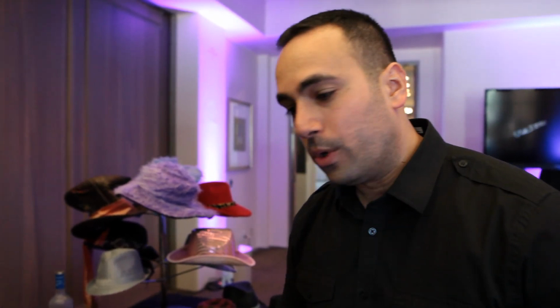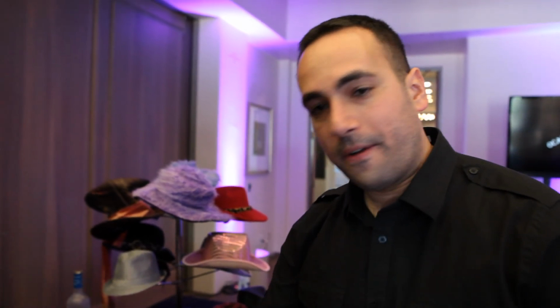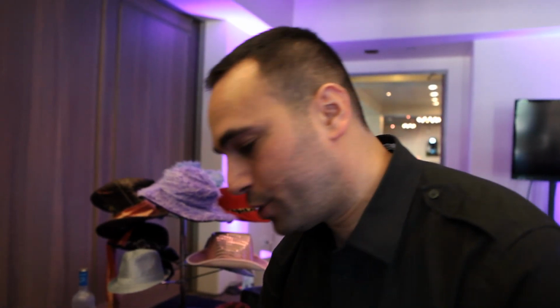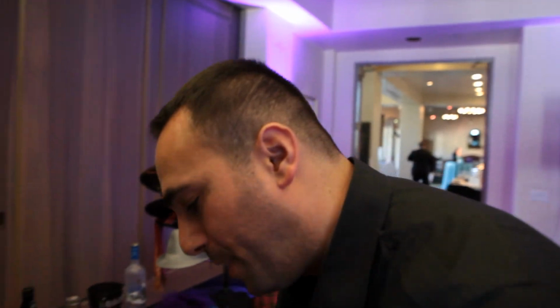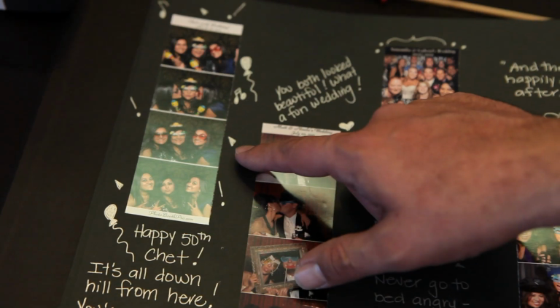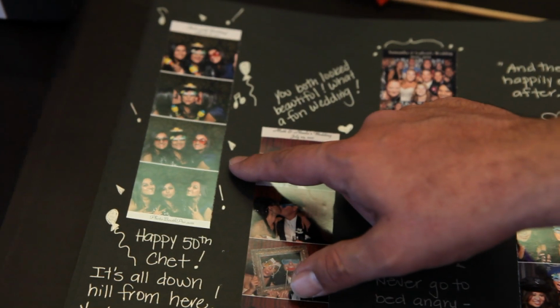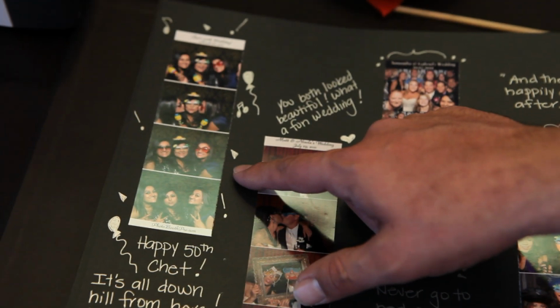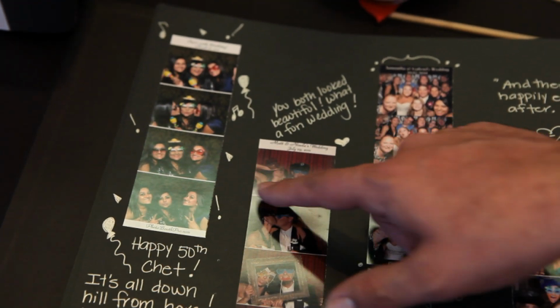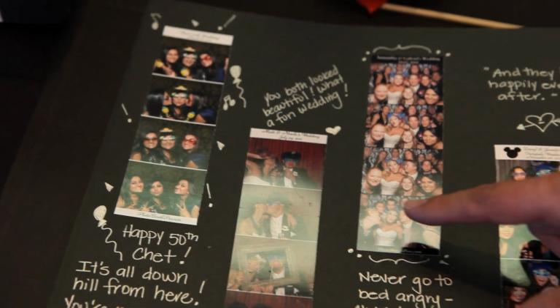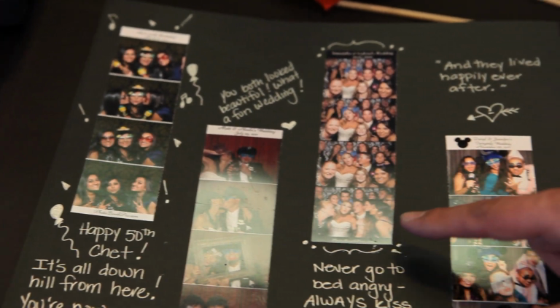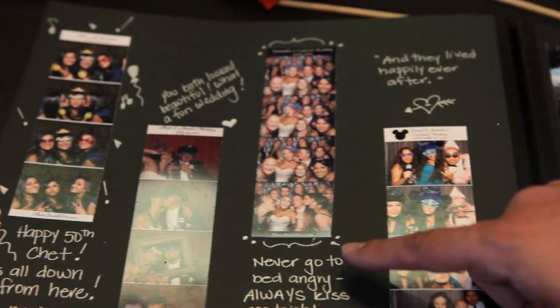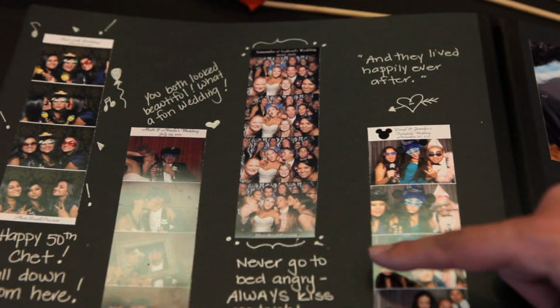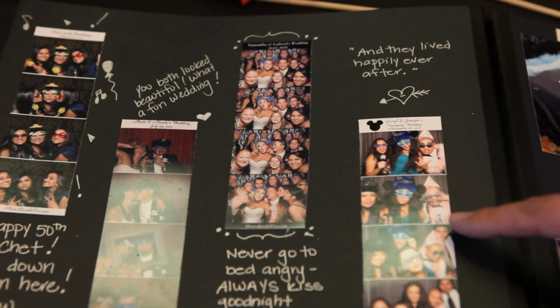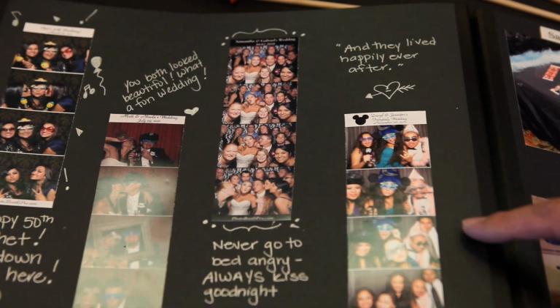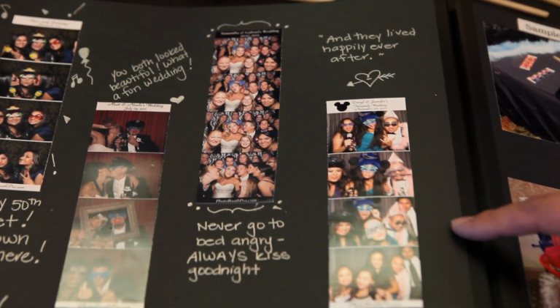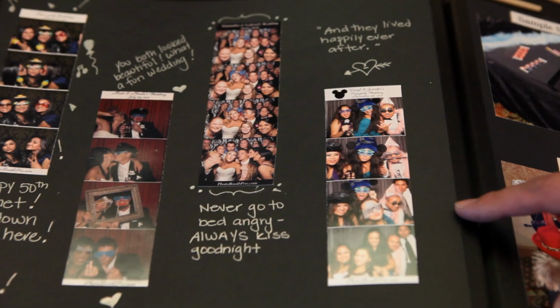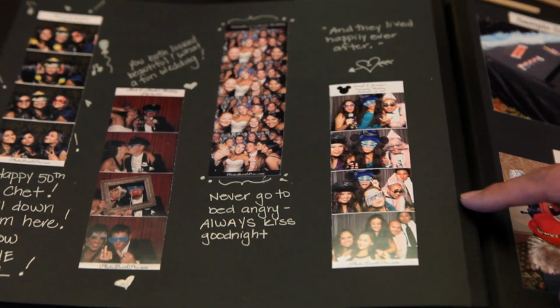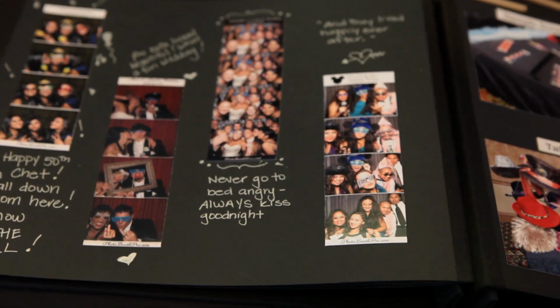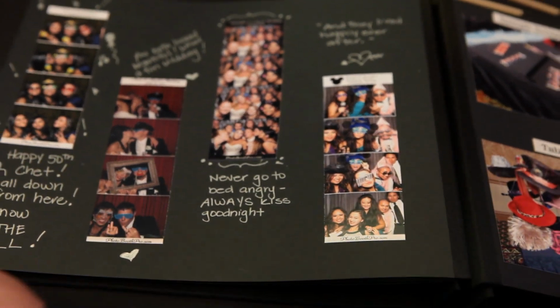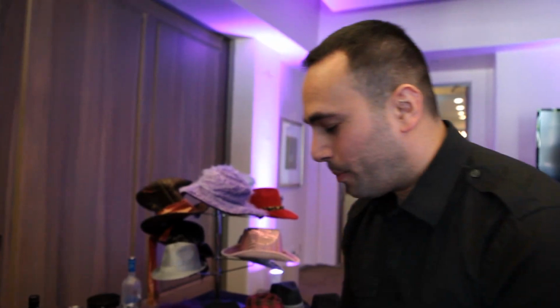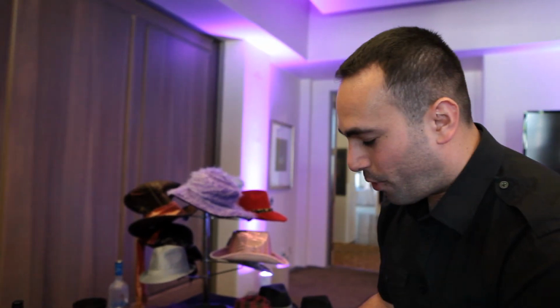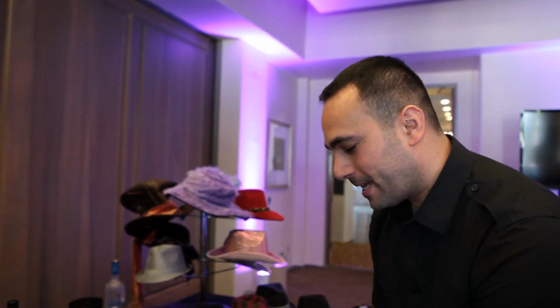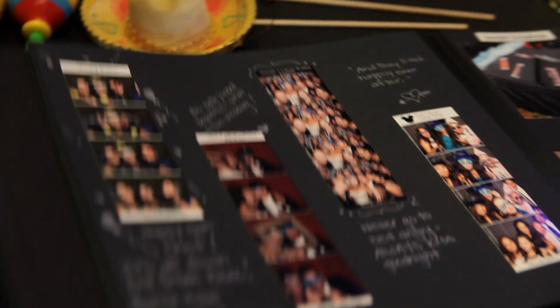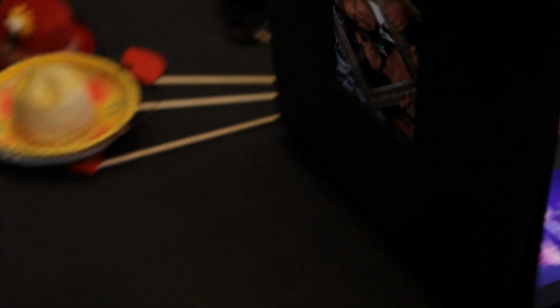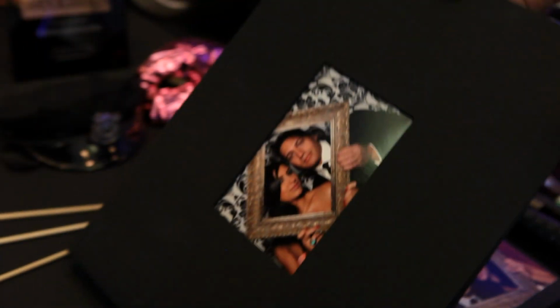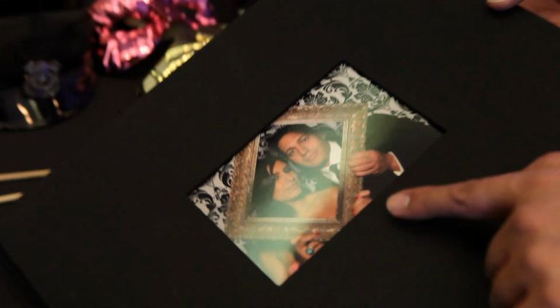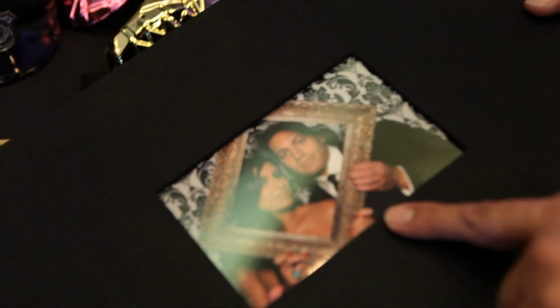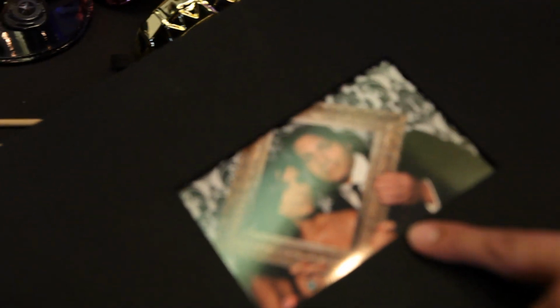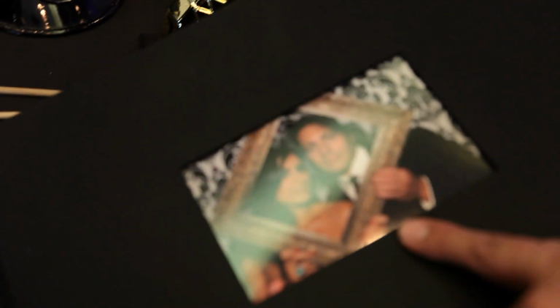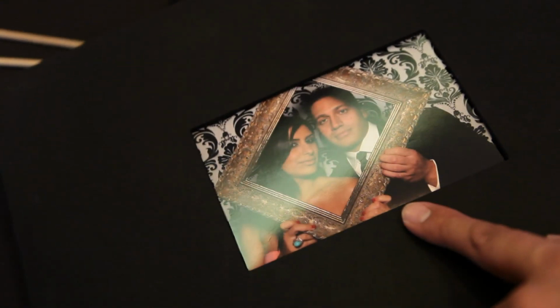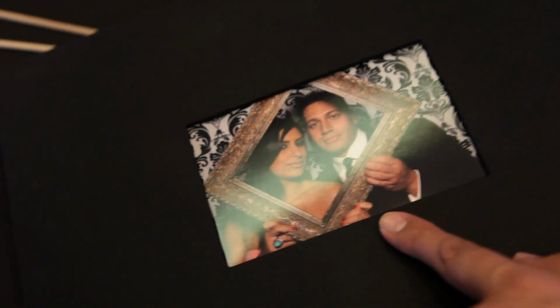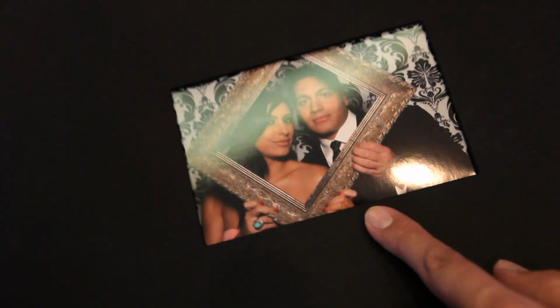We'll take one photo strip and put it in the scrapbook. The guests will sign a little something for the bride and groom or the birthday girl. As the wedding favor, we'll print a 4x6 of the bride and groom, put that right on the front of the scrapbook — and it's great.